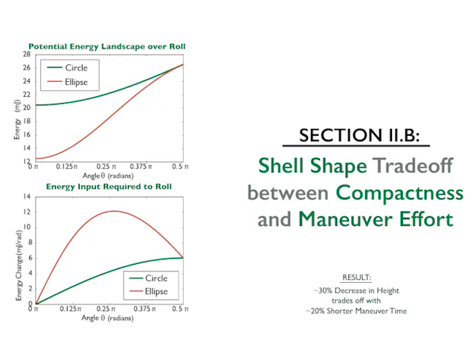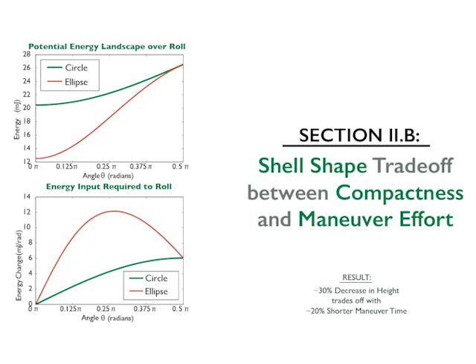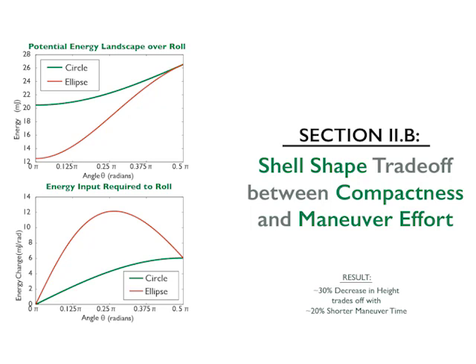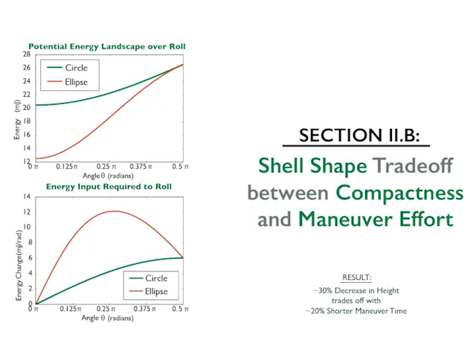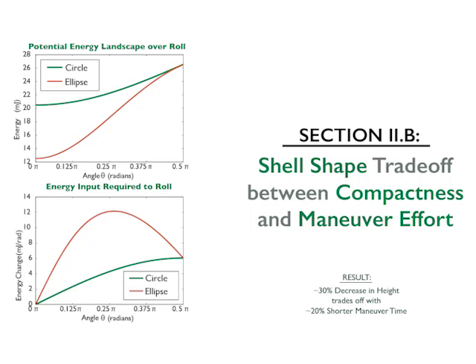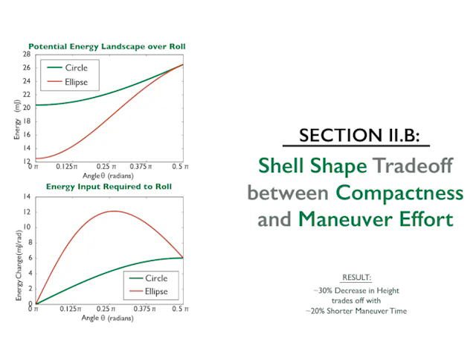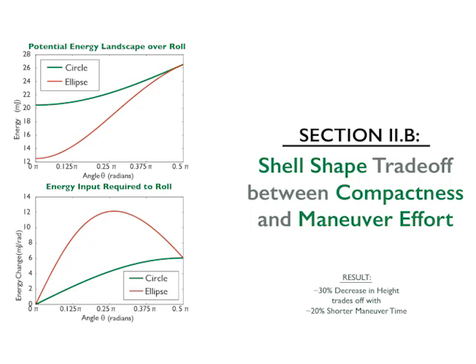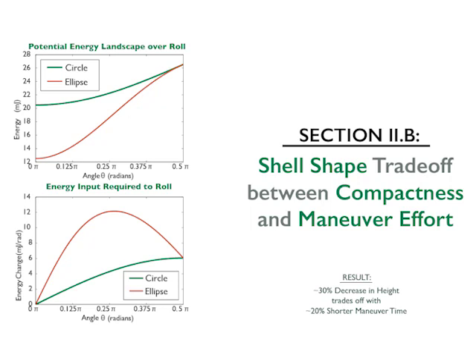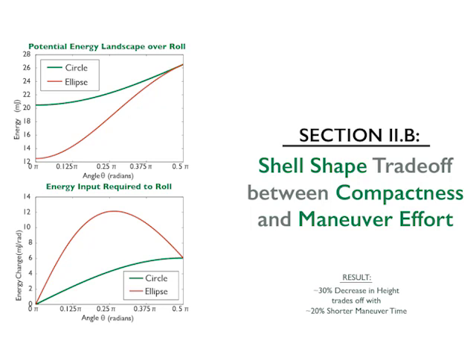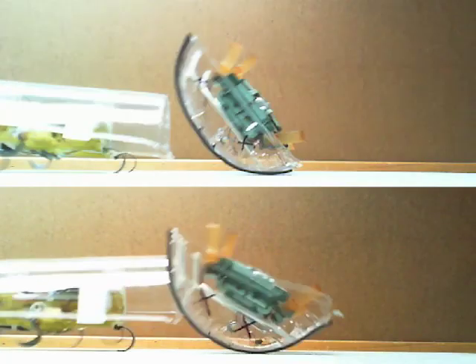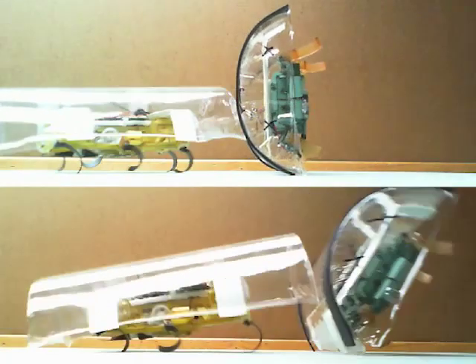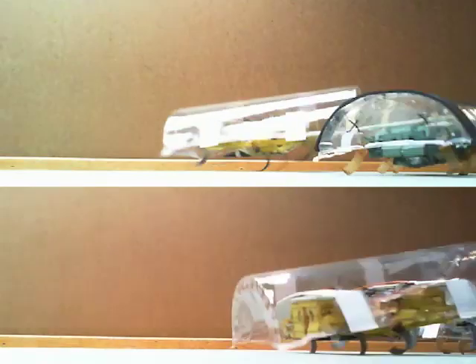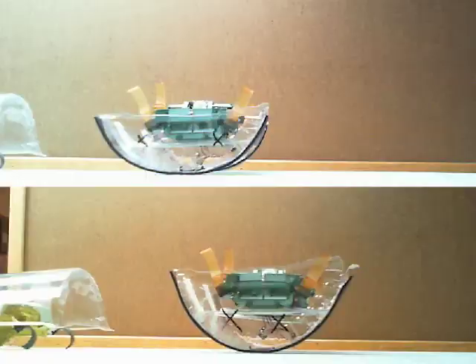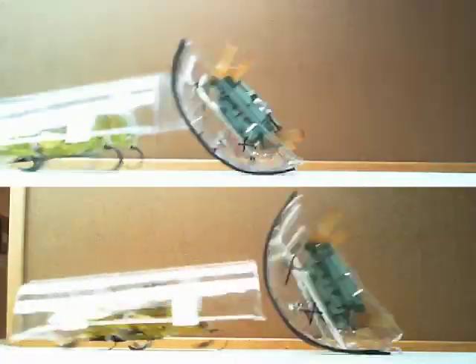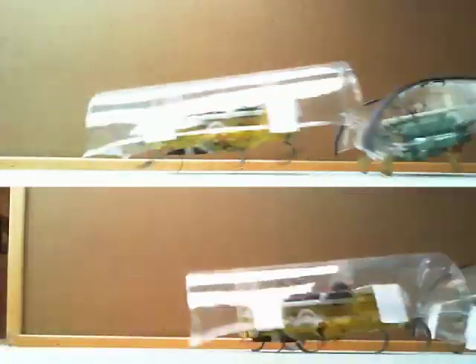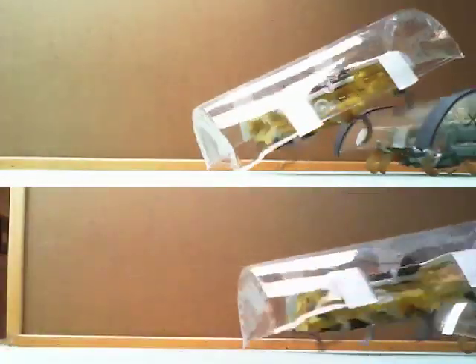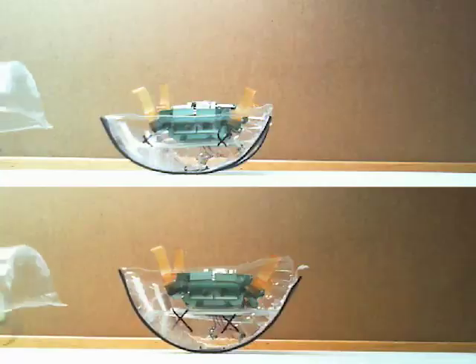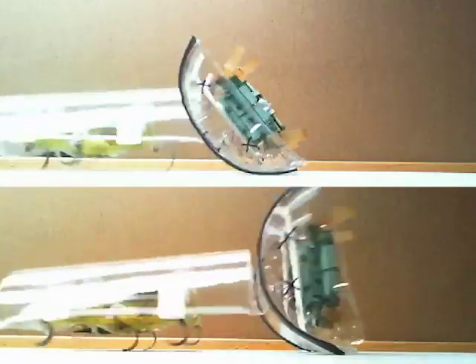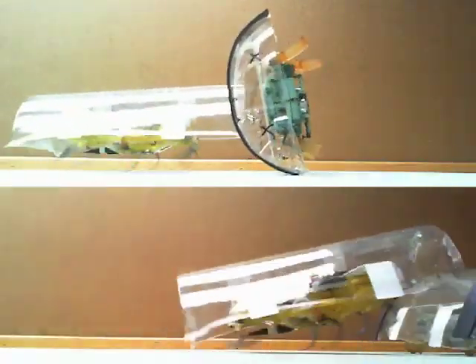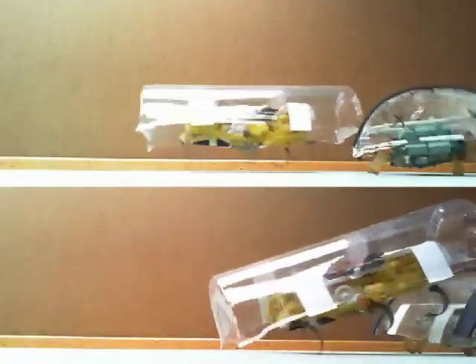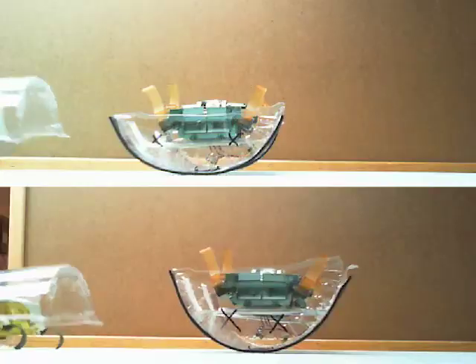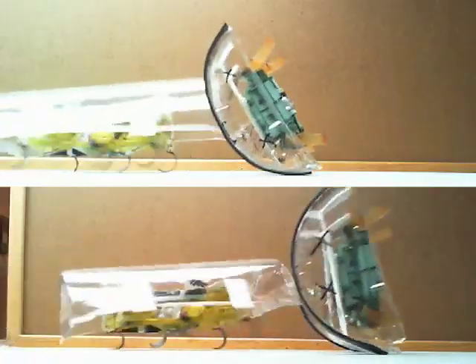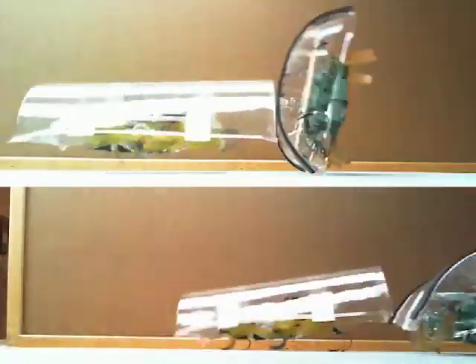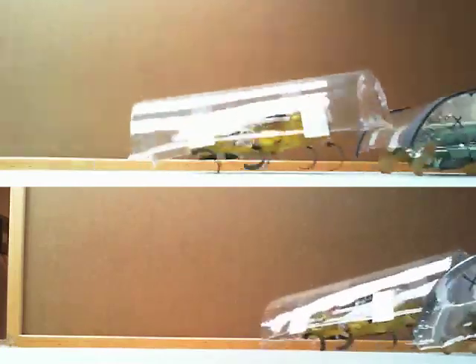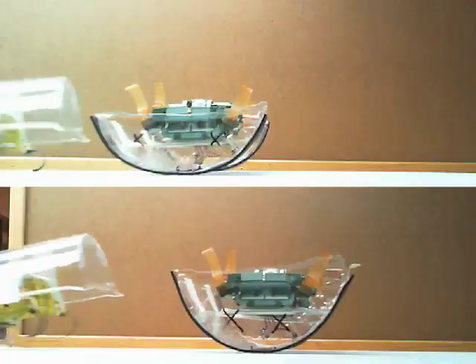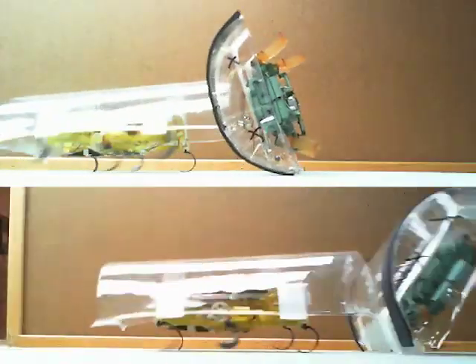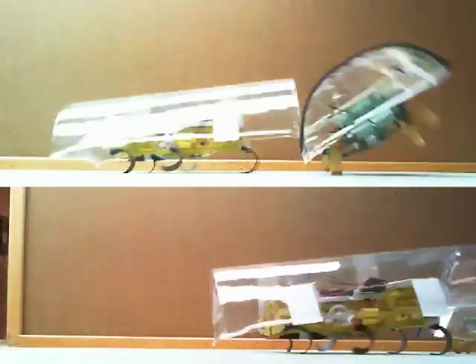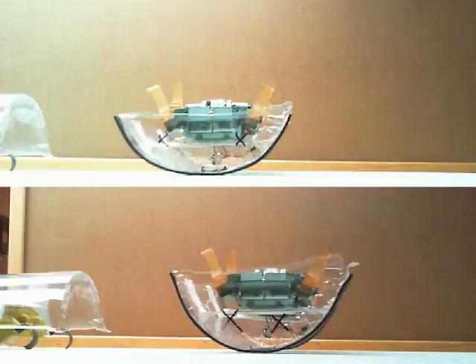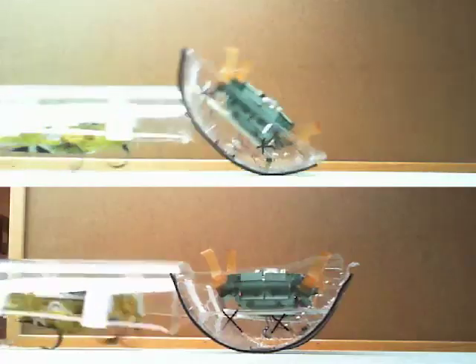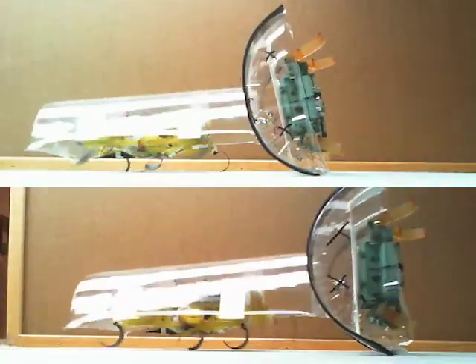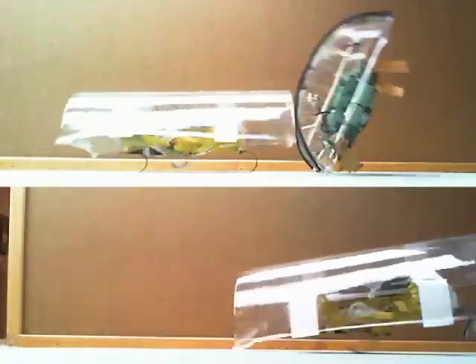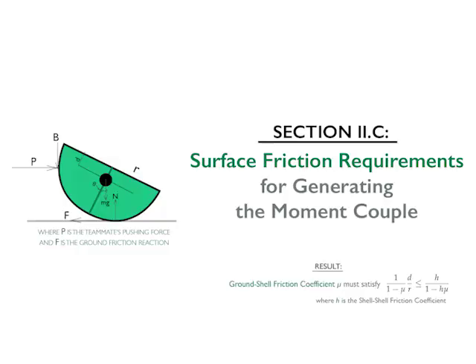Secondly, we examine the tradeoff between shell height or compactness and the ease with which the maneuver can be completed. A taller shell will have larger starting gravitational potential energies, and so the pushing robot will not have to do as much work.